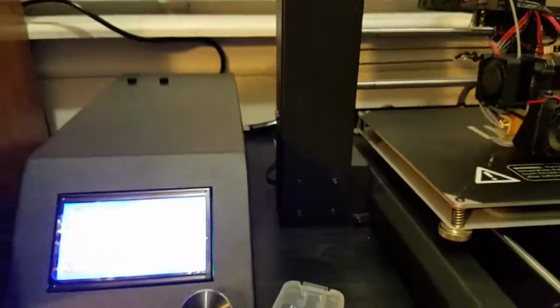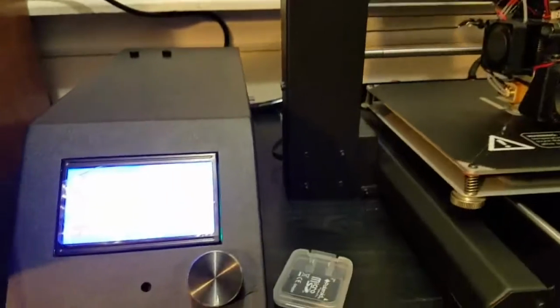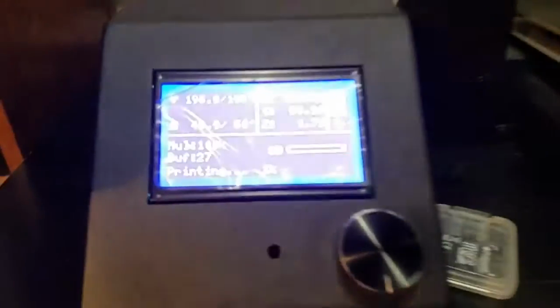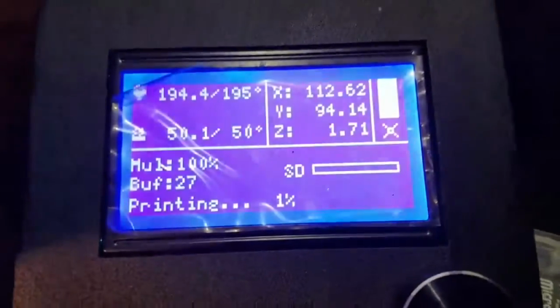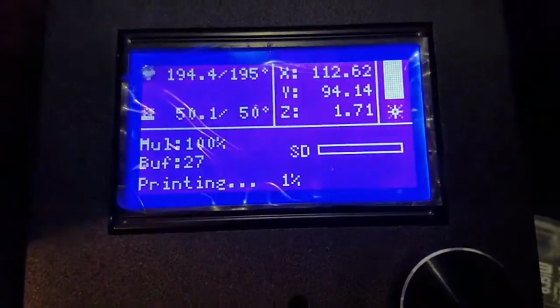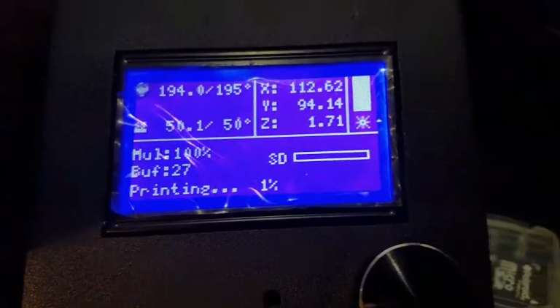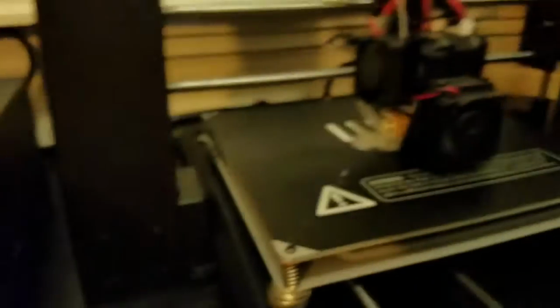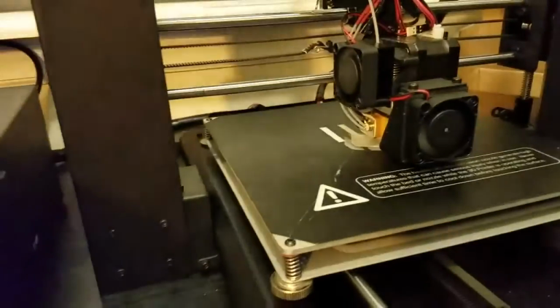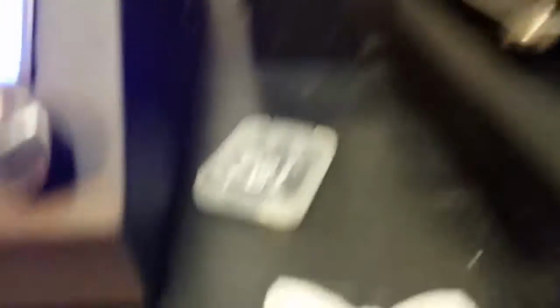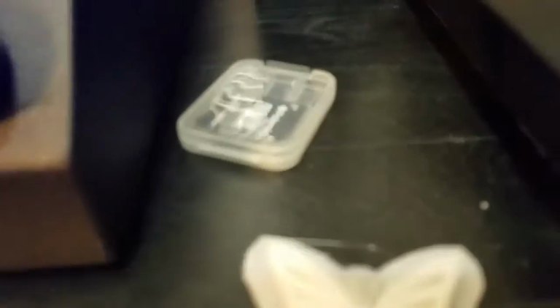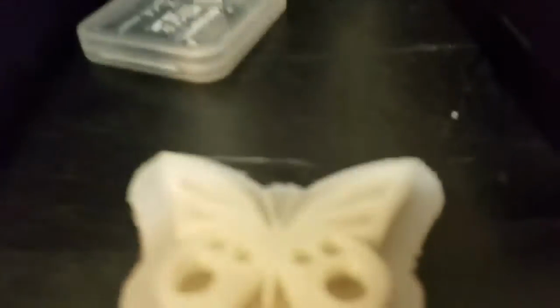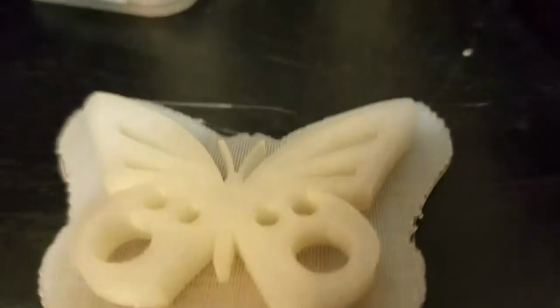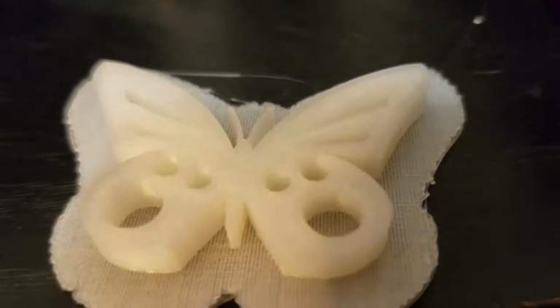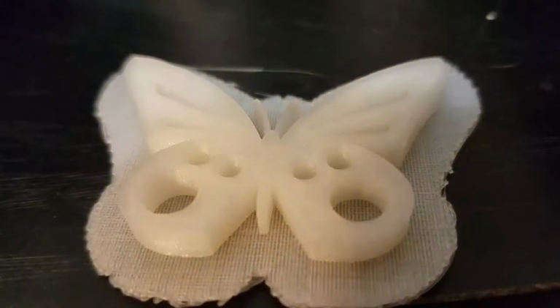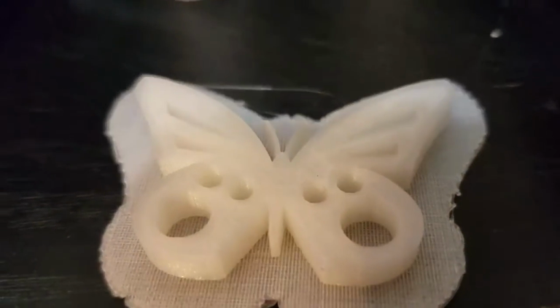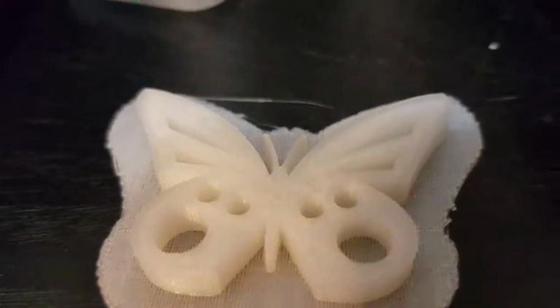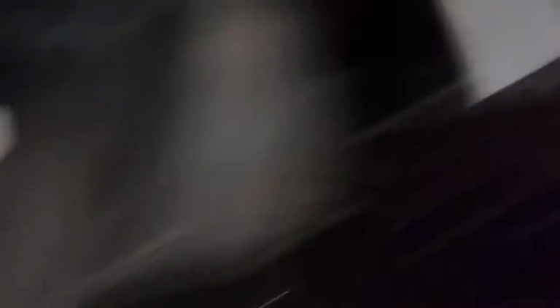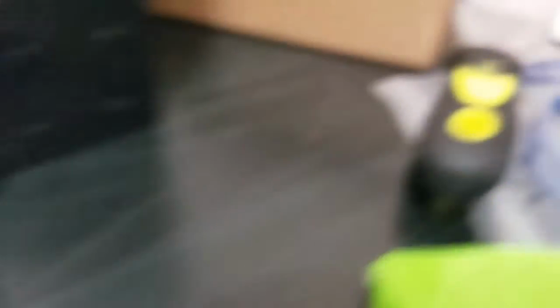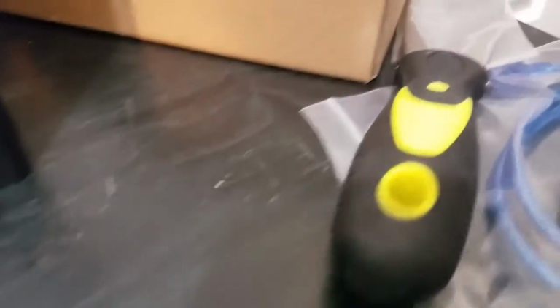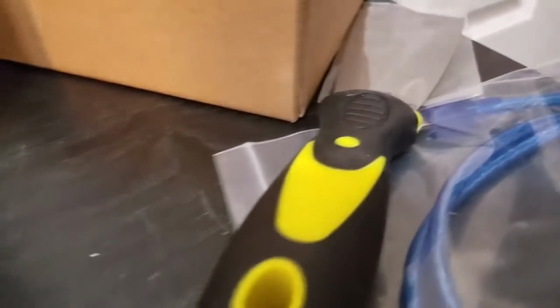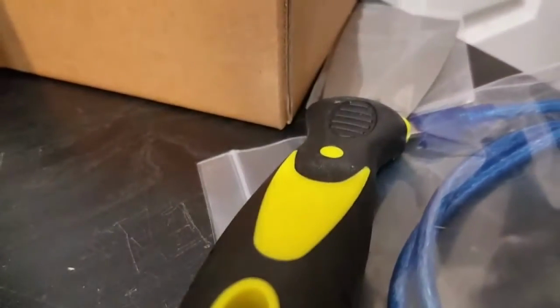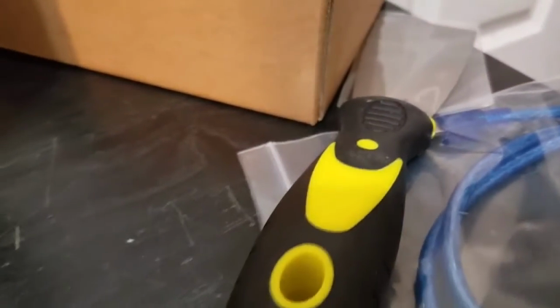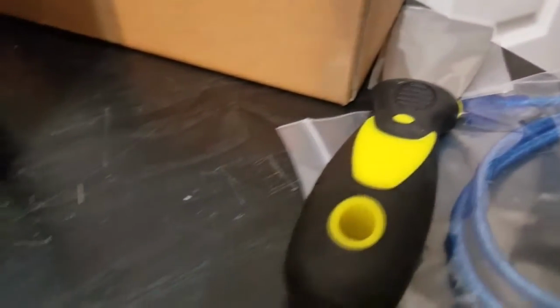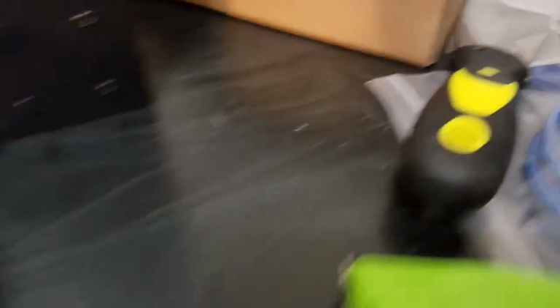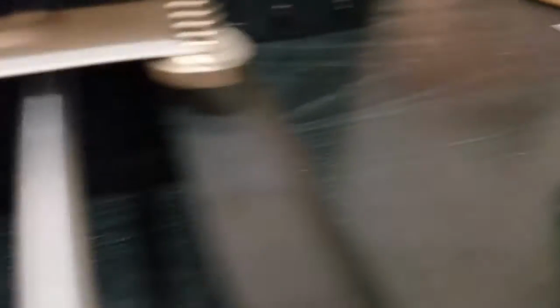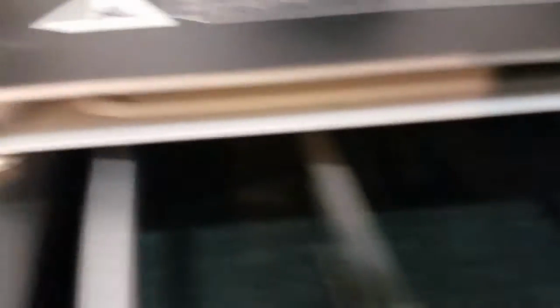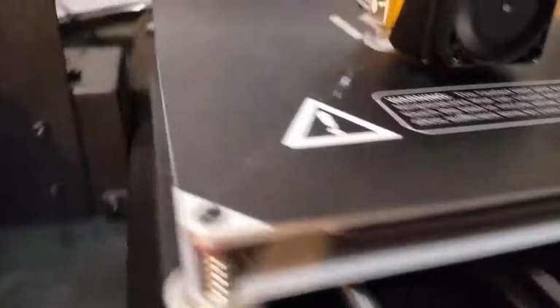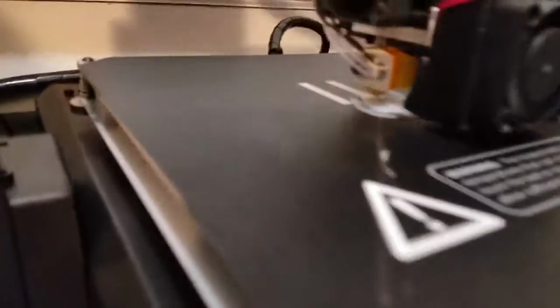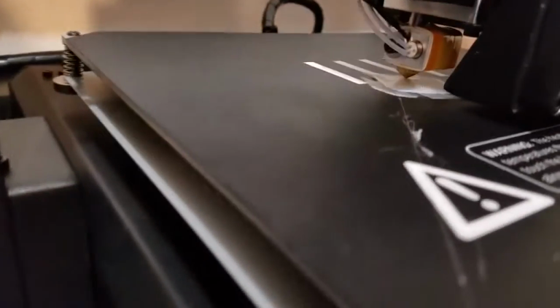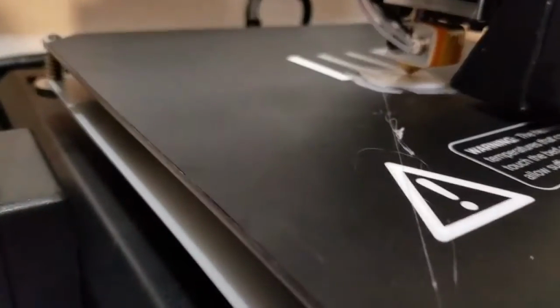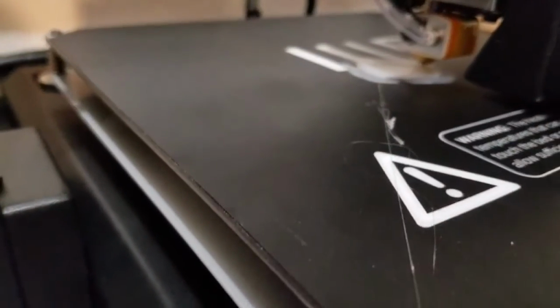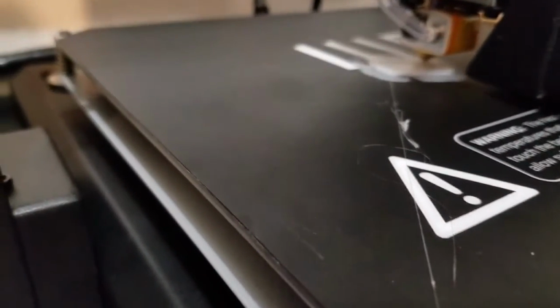Alright everybody, it's NCP. We're doing our first print. It came with this already on the table — I peeled it off. It came with a putty knife, or a scraper as they call it. That's the first print going on right now.